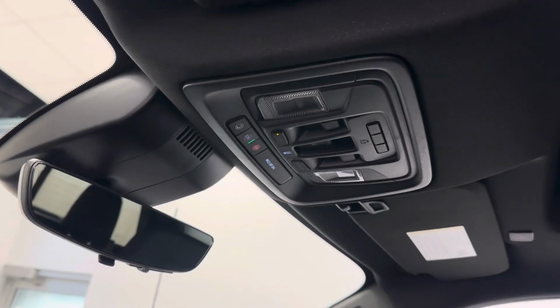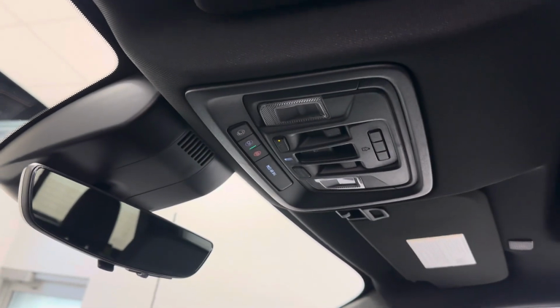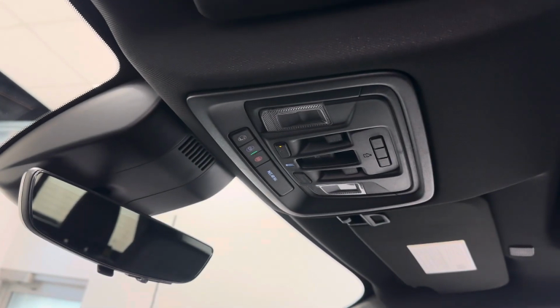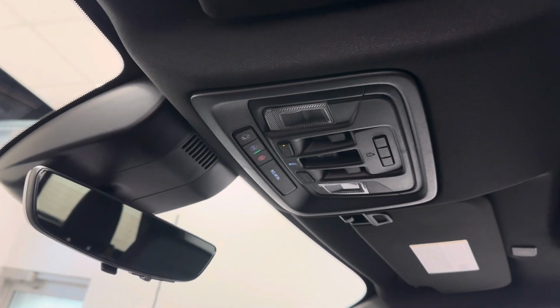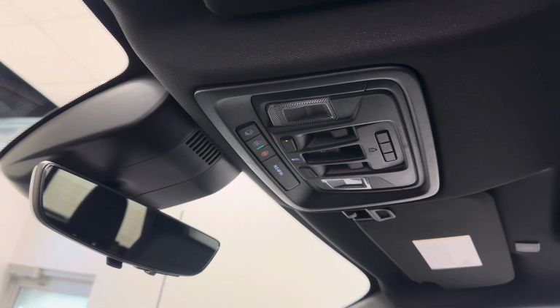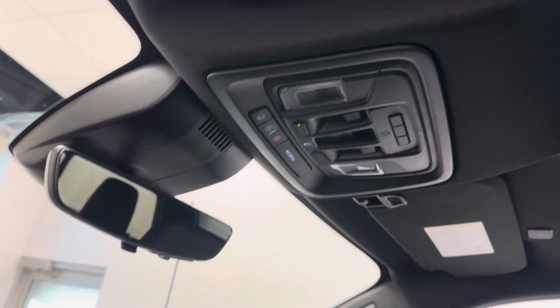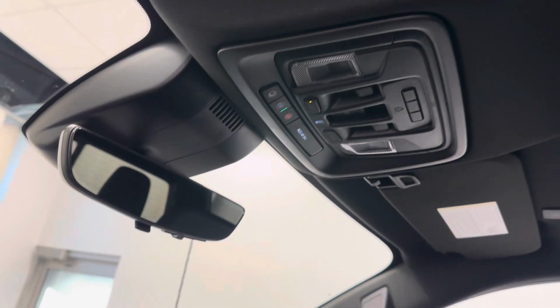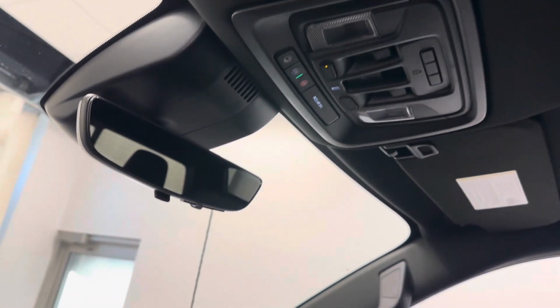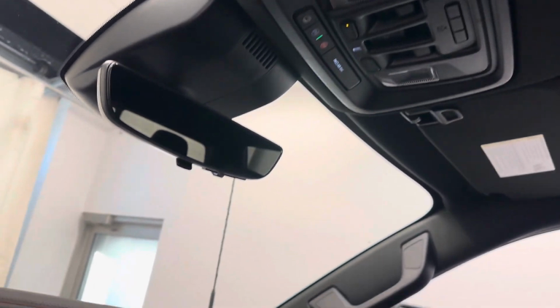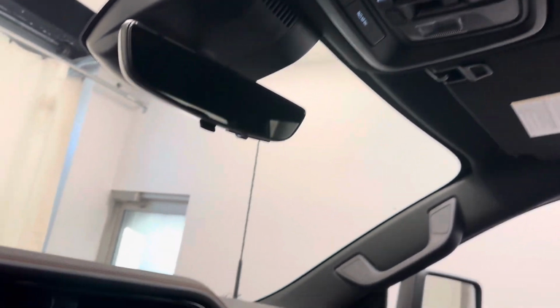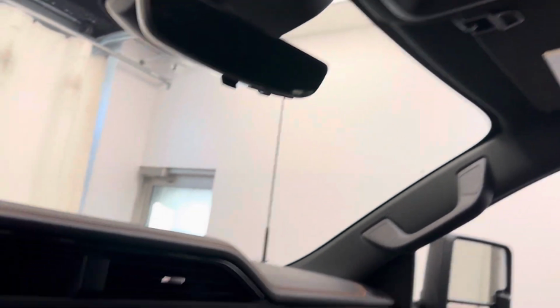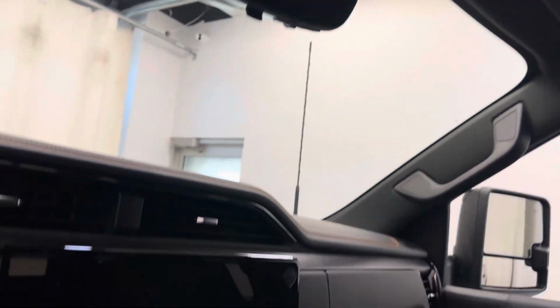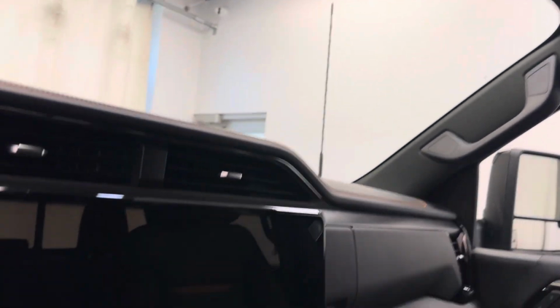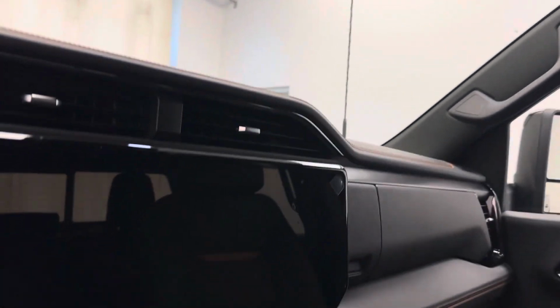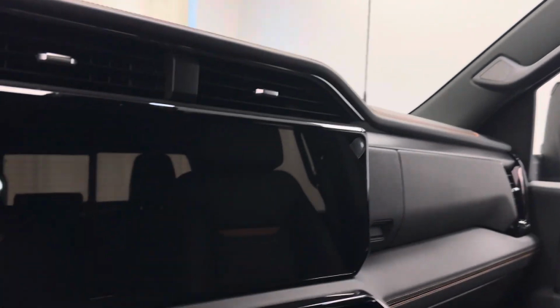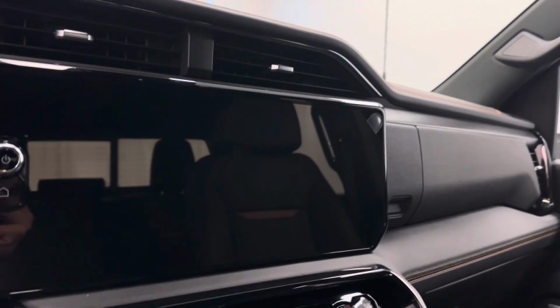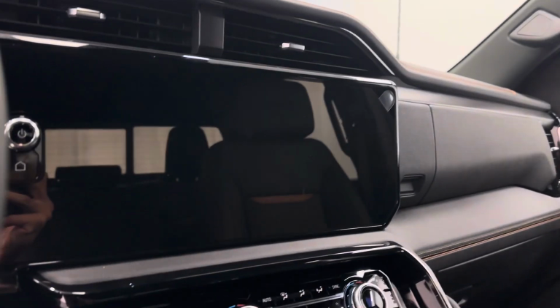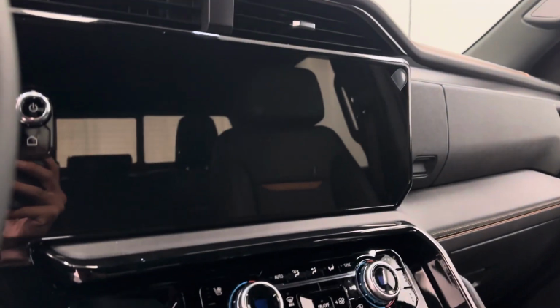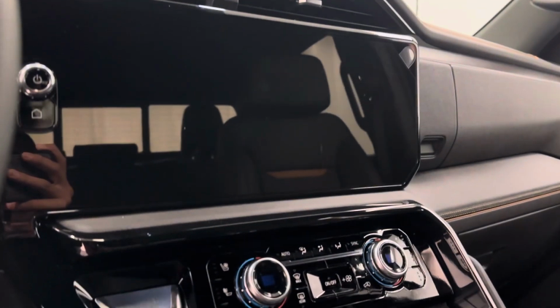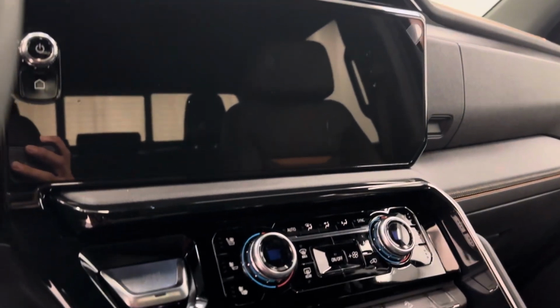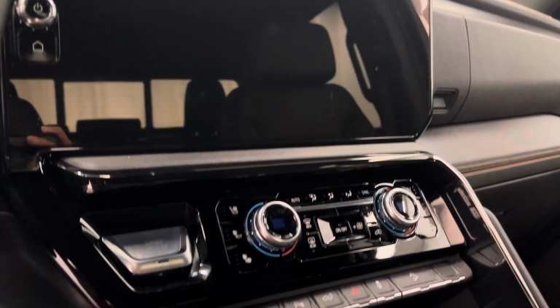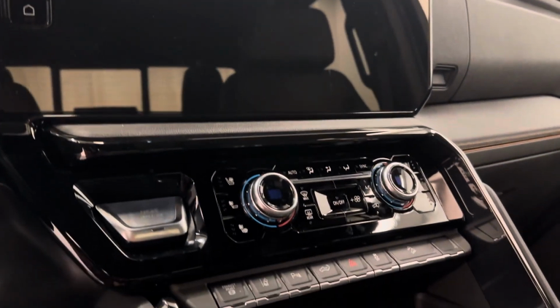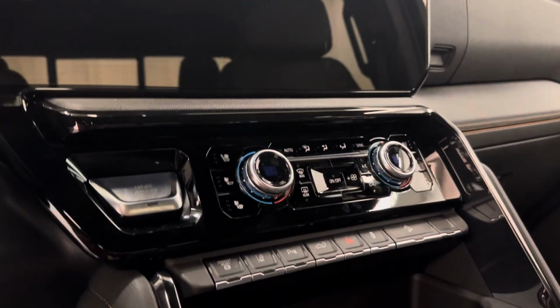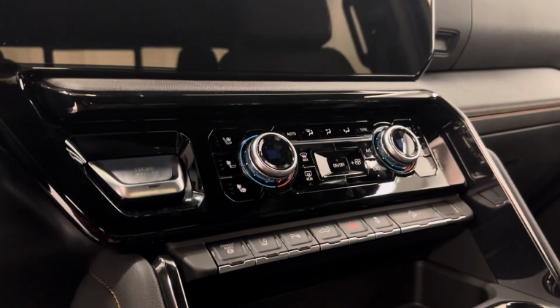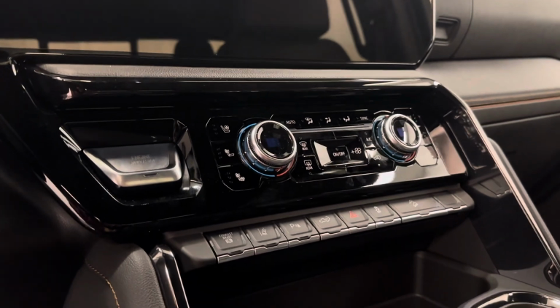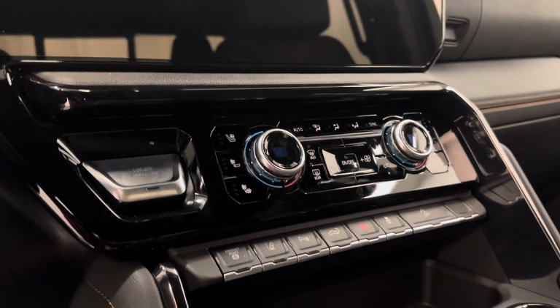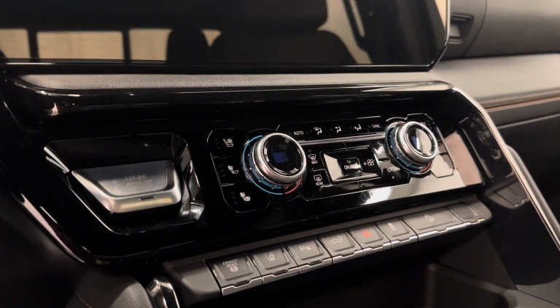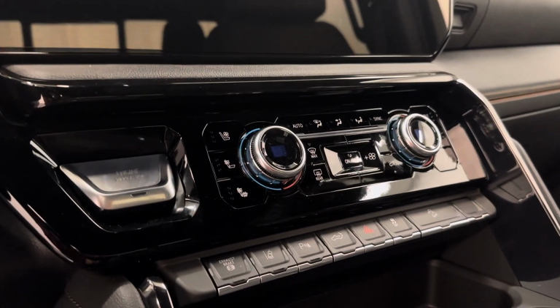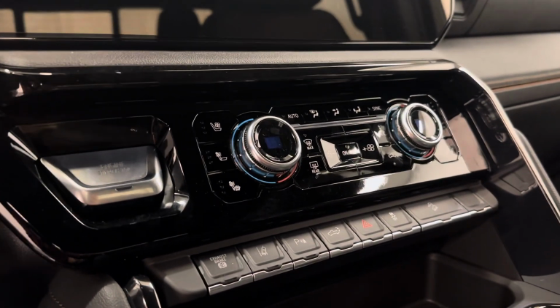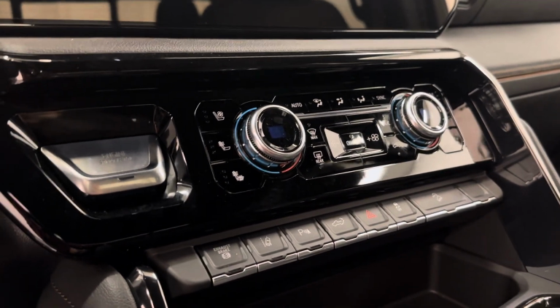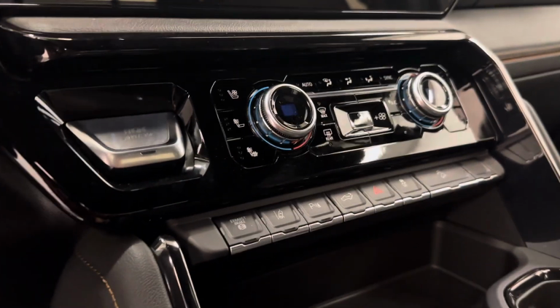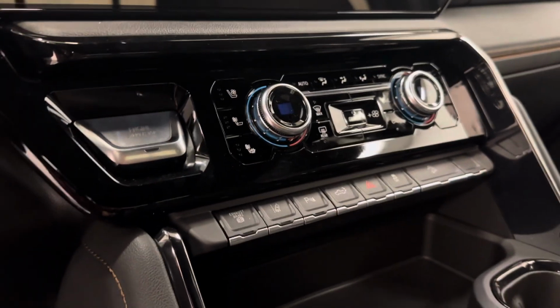Sunroof controls, garage door opener, infotainment system with Android Auto and Apple CarPlay, and dual-zone climate control with heated and cooled front seats.